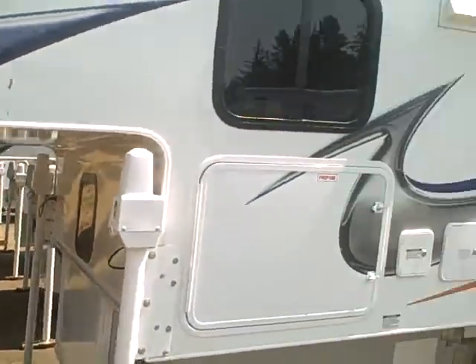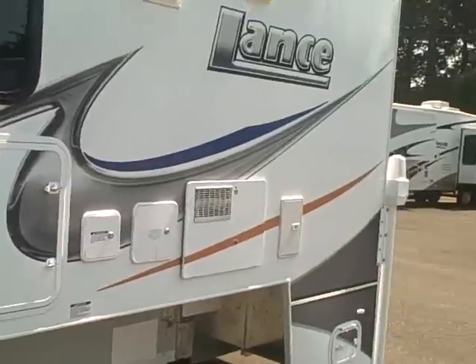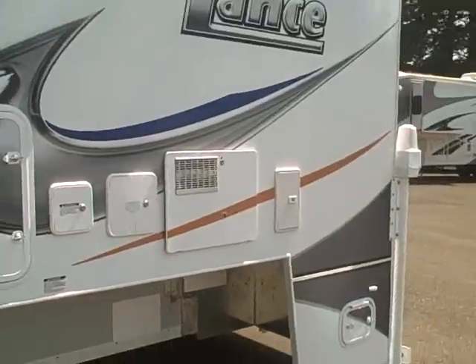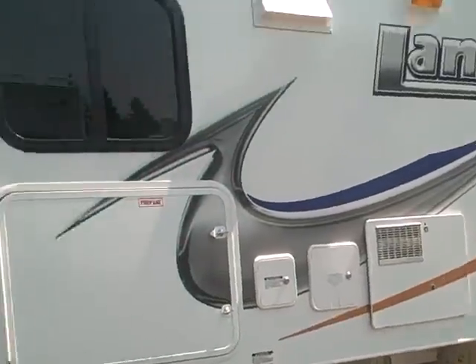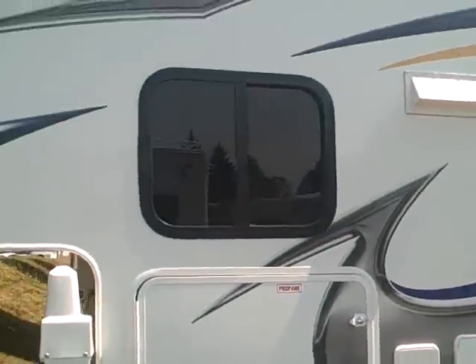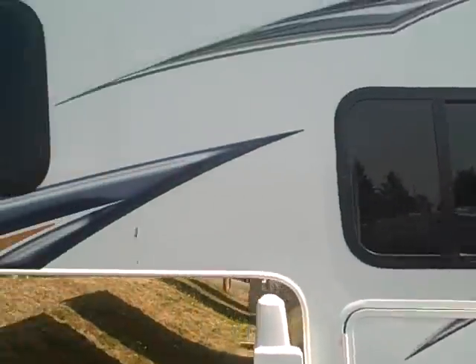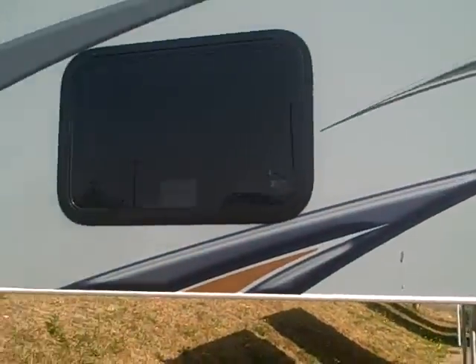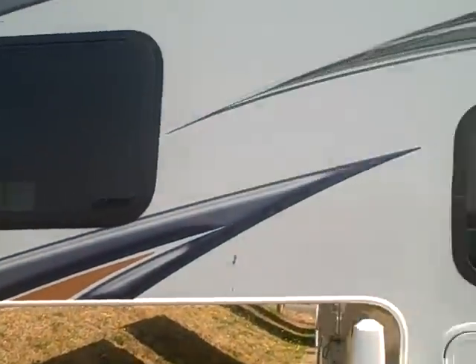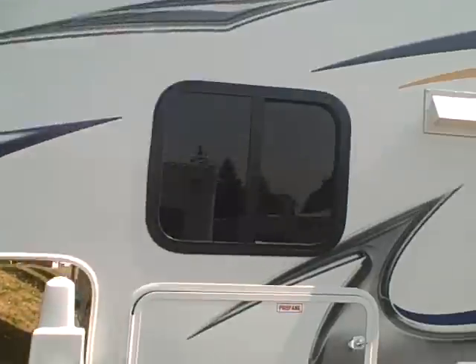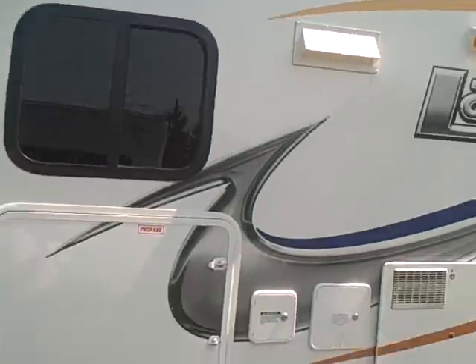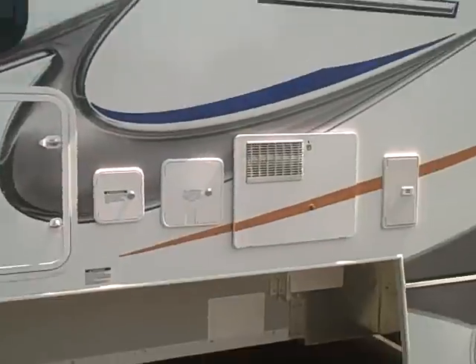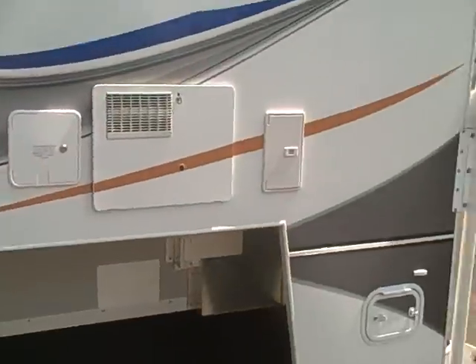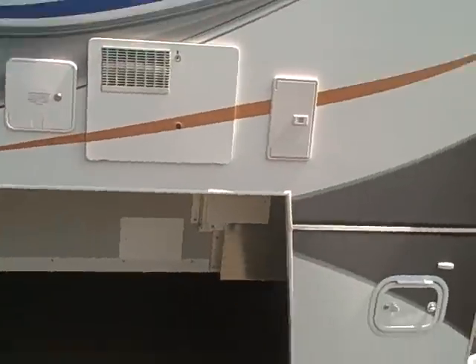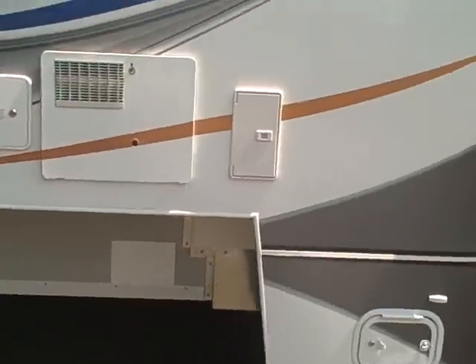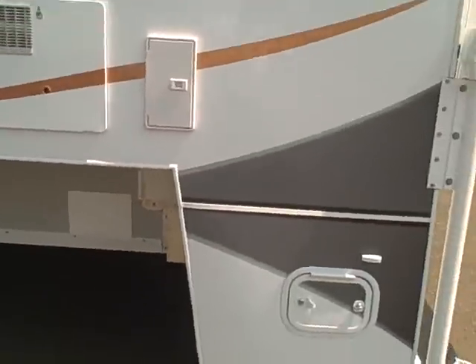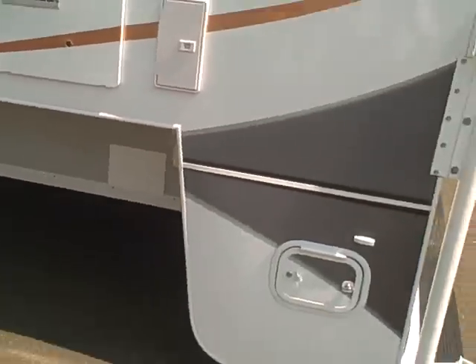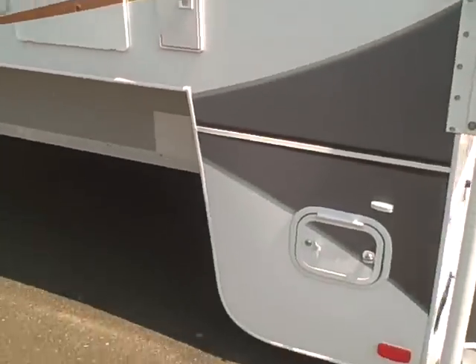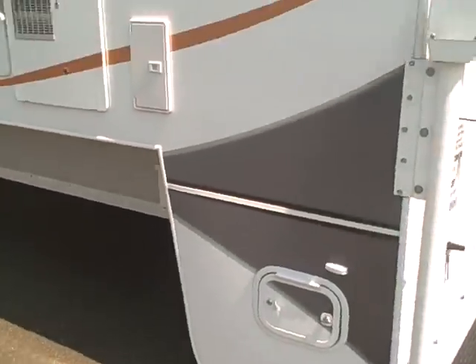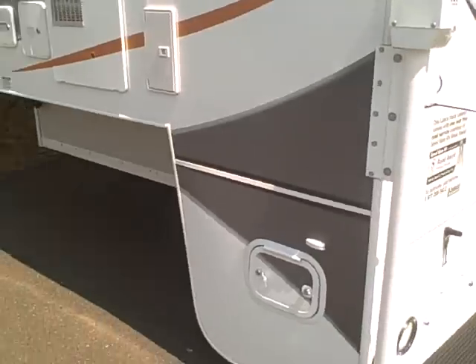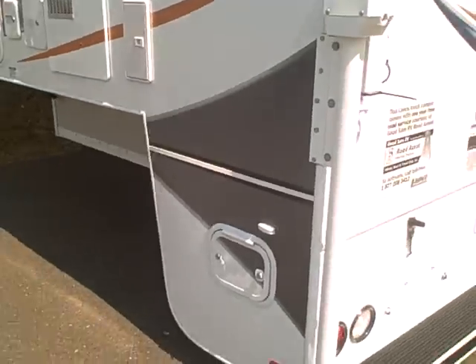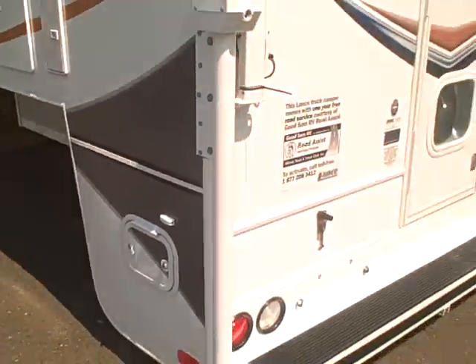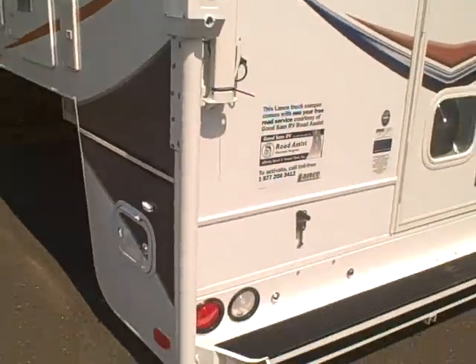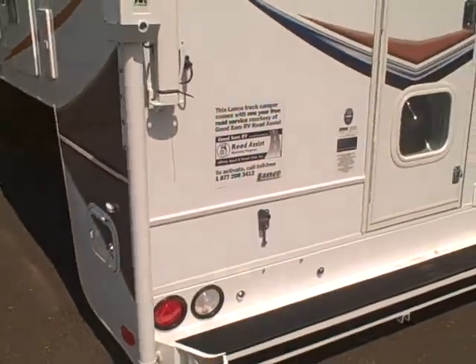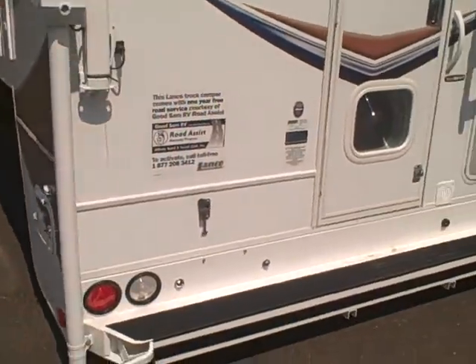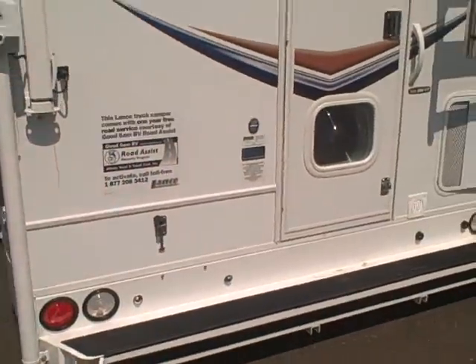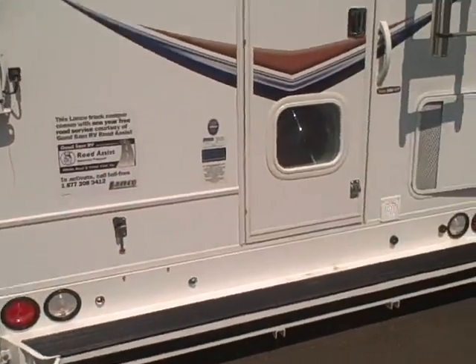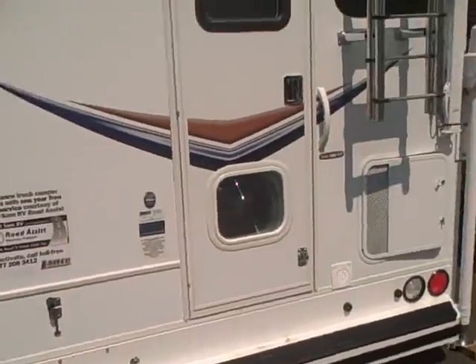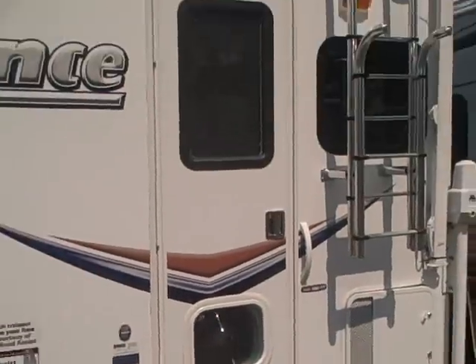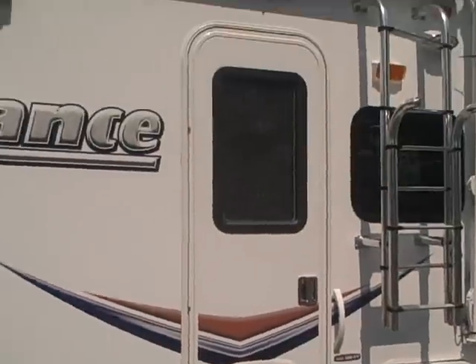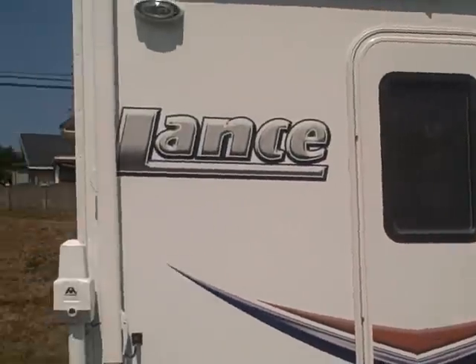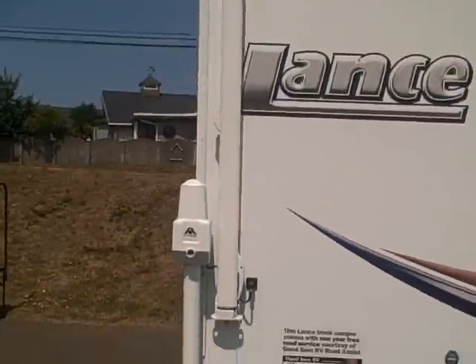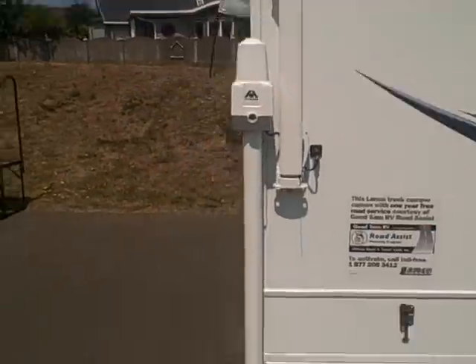Power jacks on all four corners, tinted windows that also happen to be dual pane for extra insulation. Tanks are wrapped in astrofoil and they are heated as well to protect from cold weather.